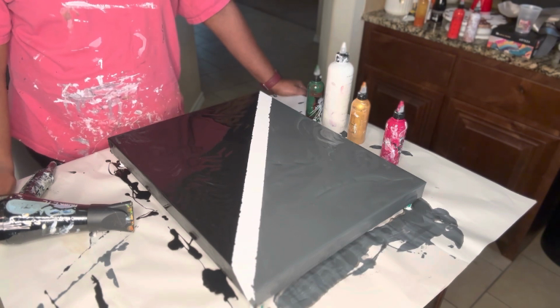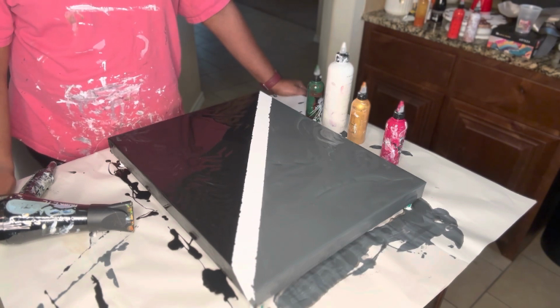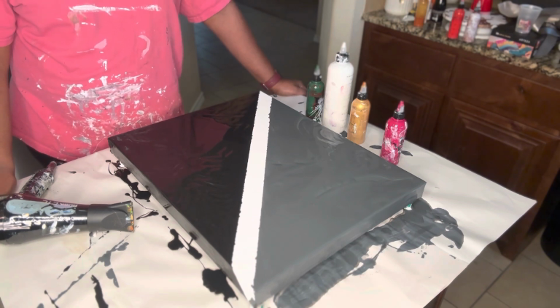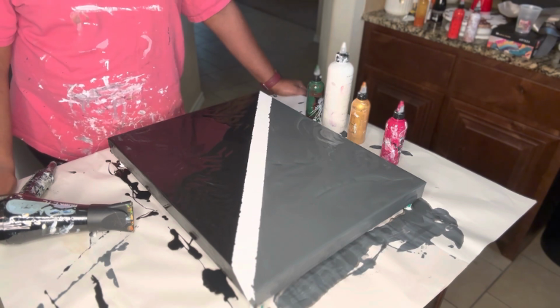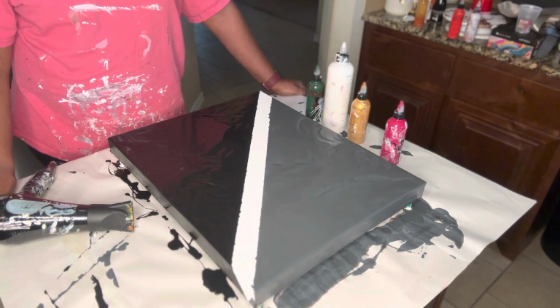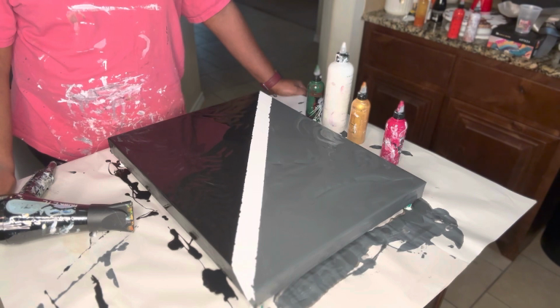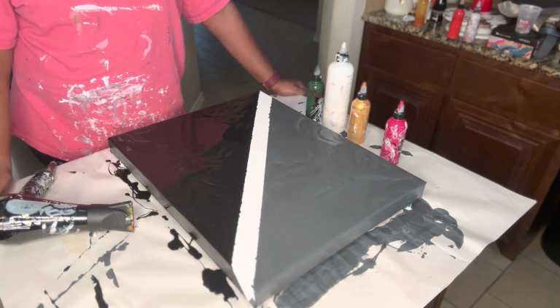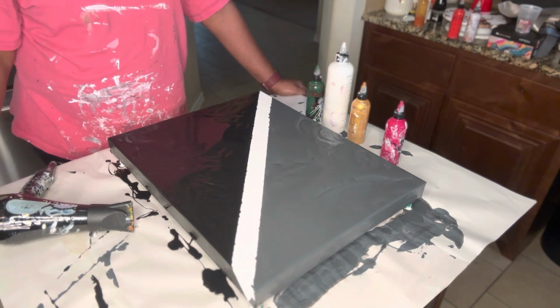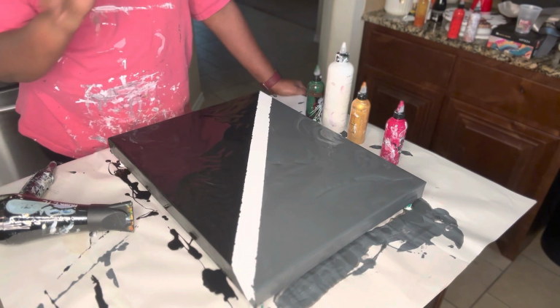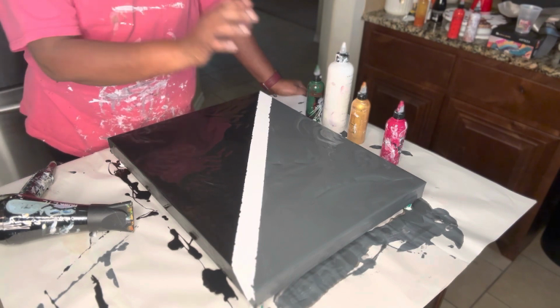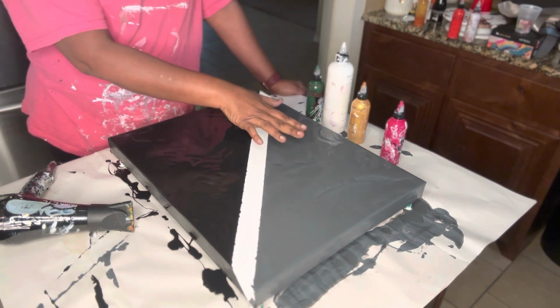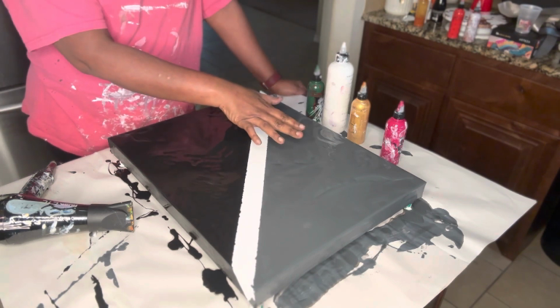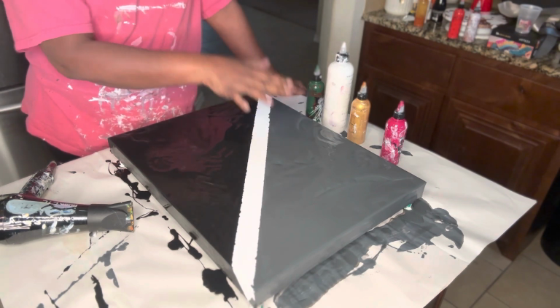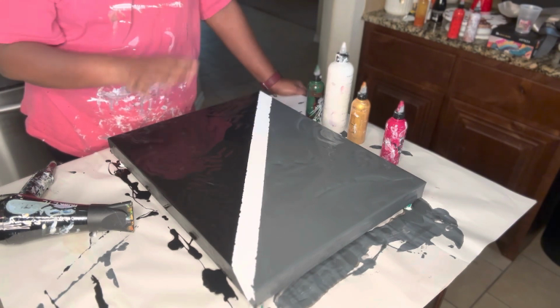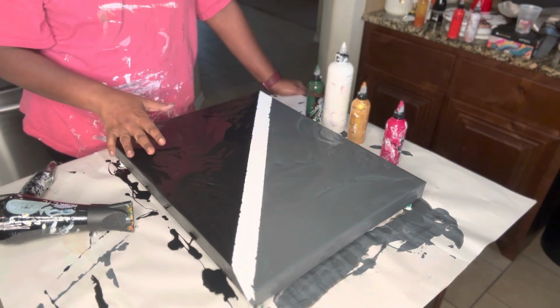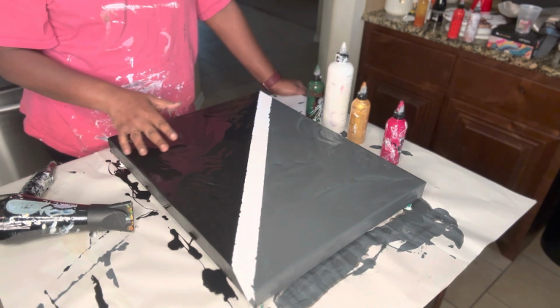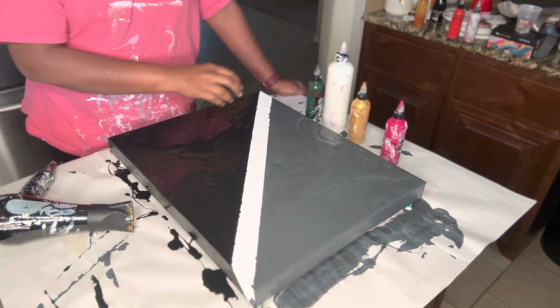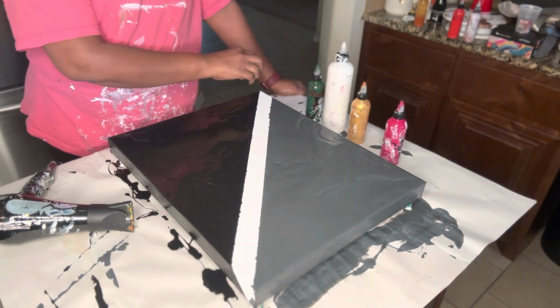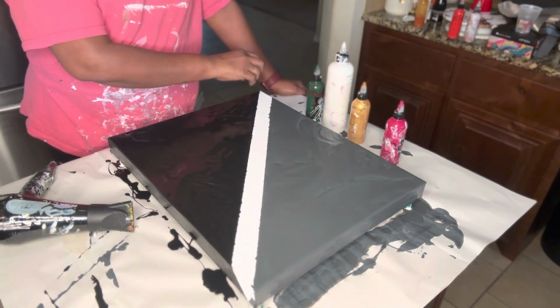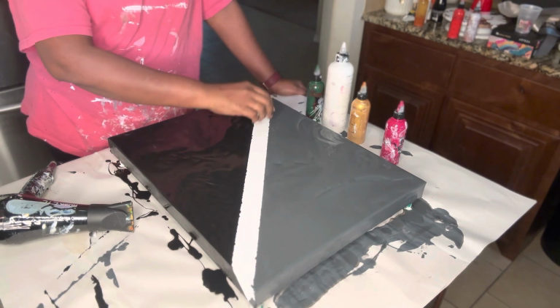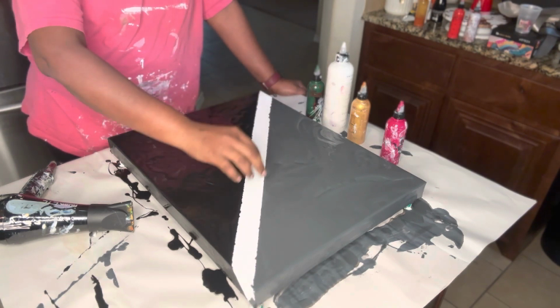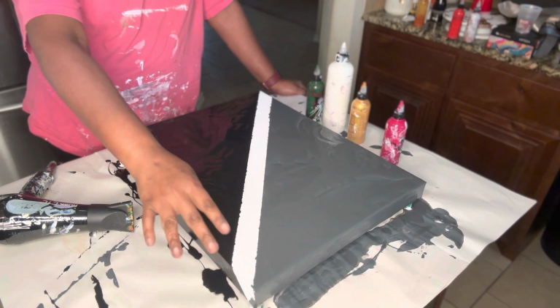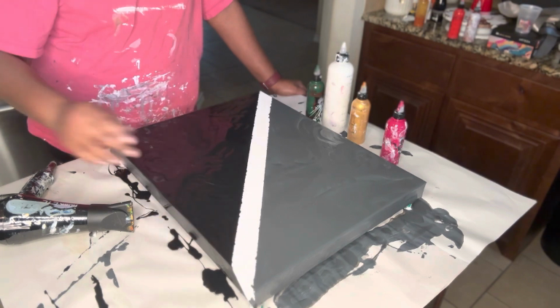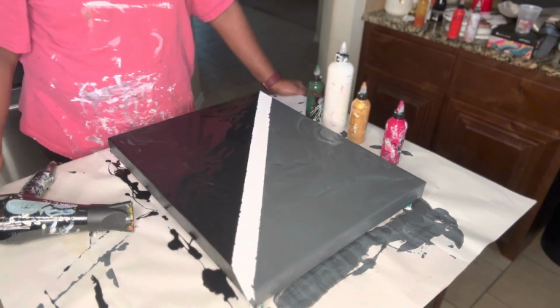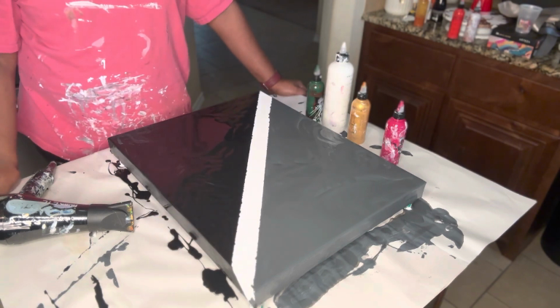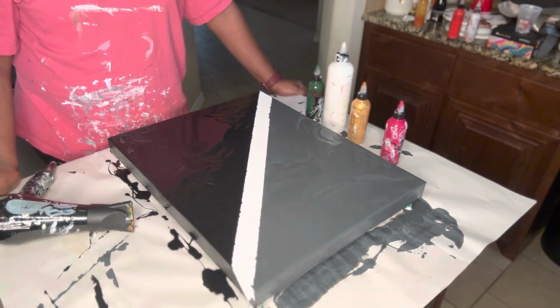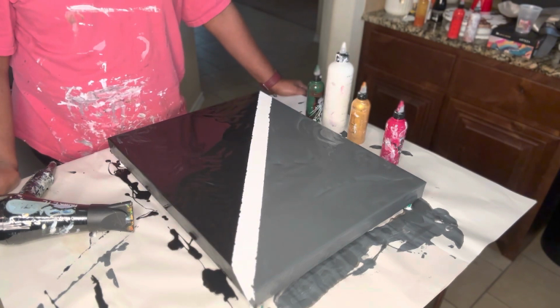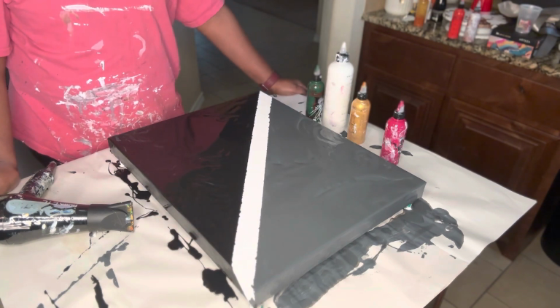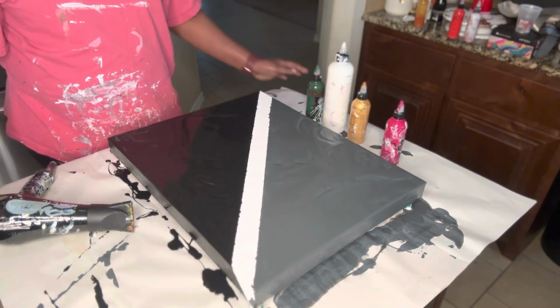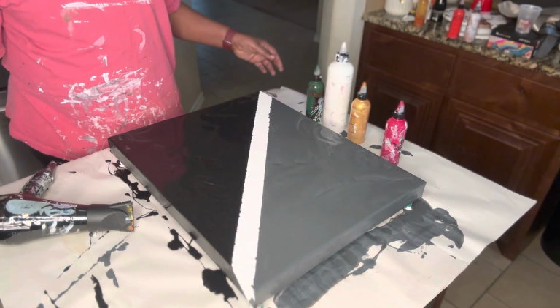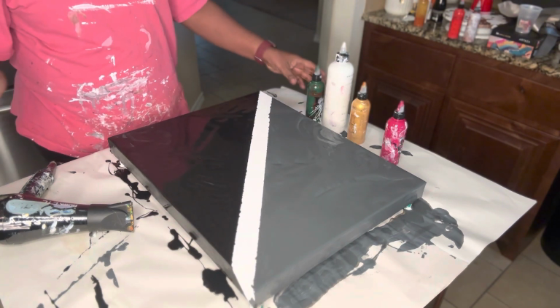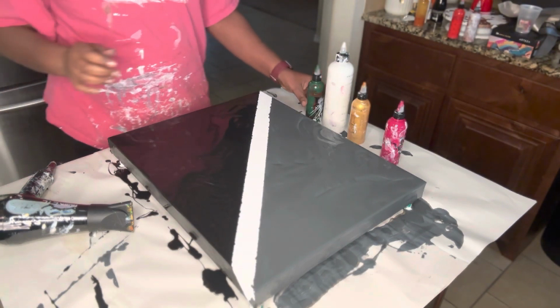Today I'm doing a split base. I have gray here, black here, and I'm going to pour my colors in the middle and blow them out. So let's get started.